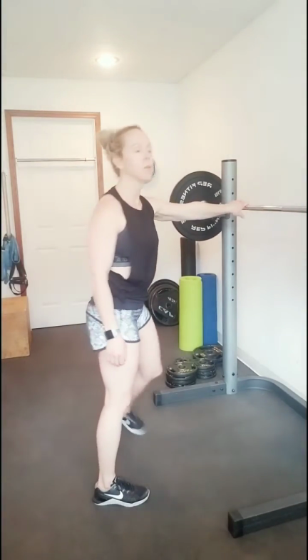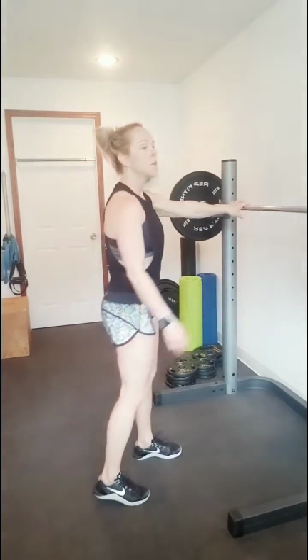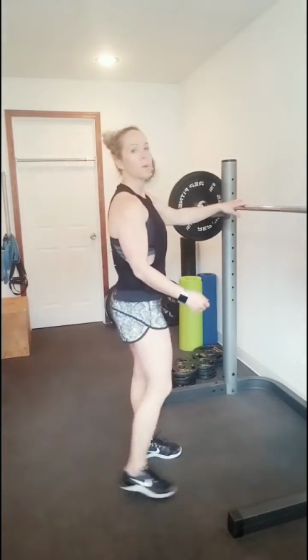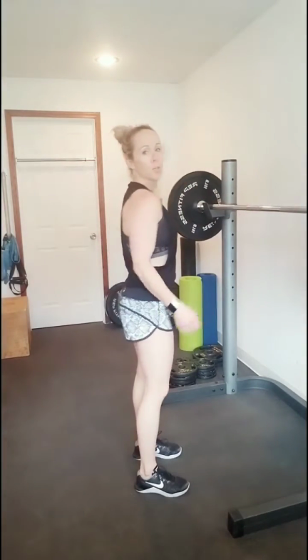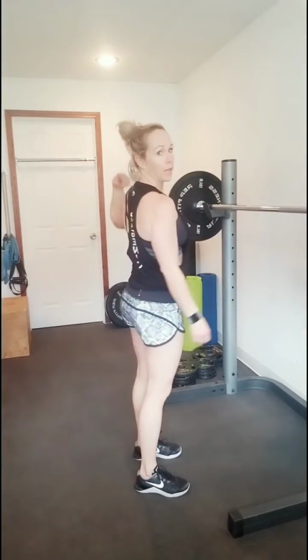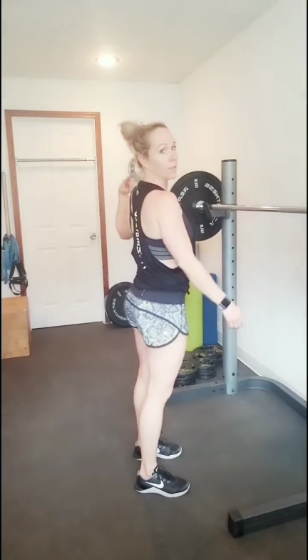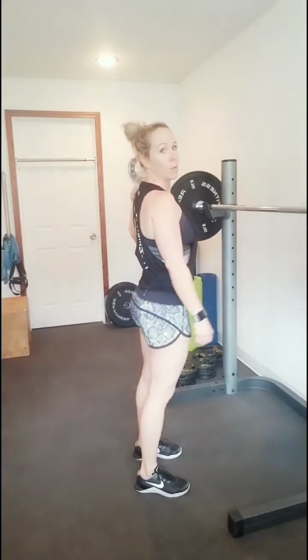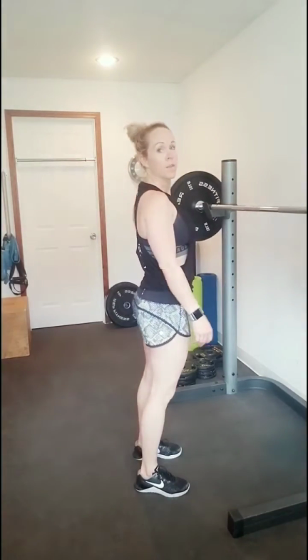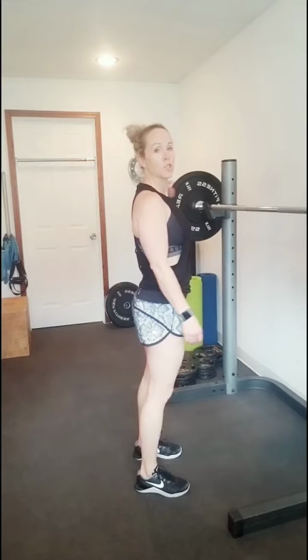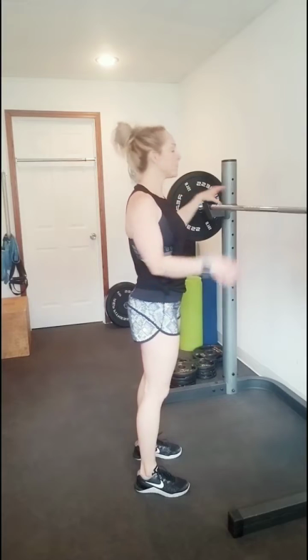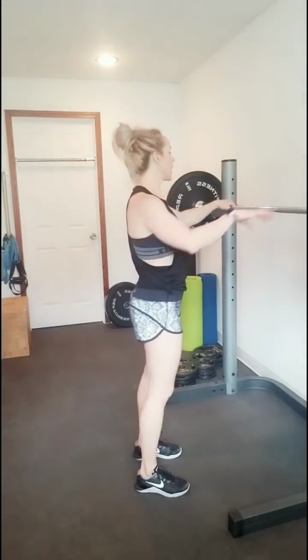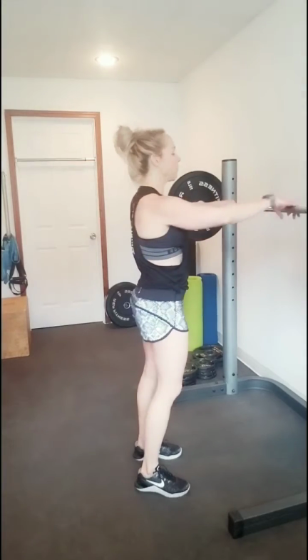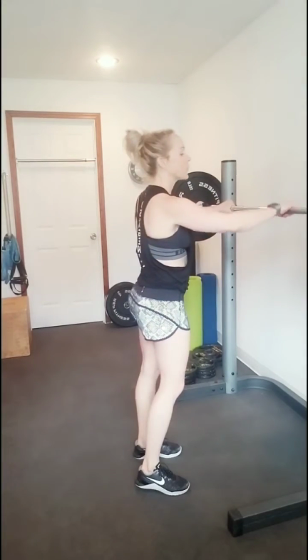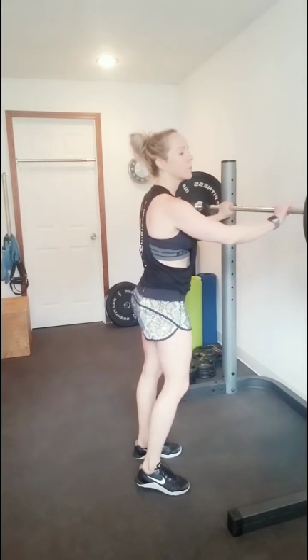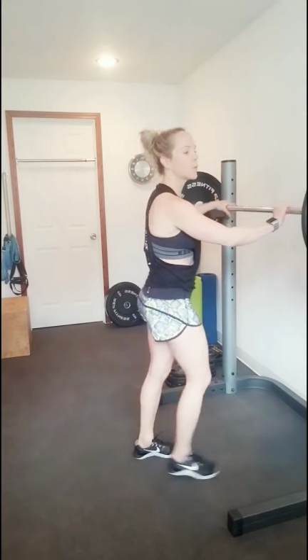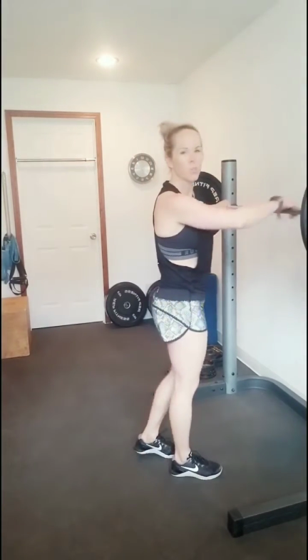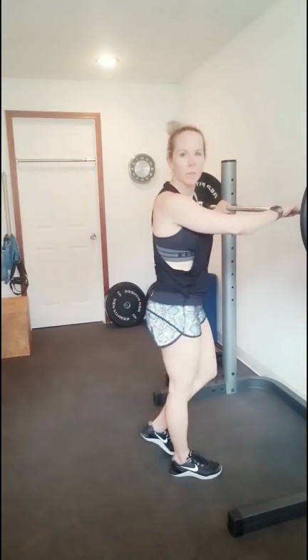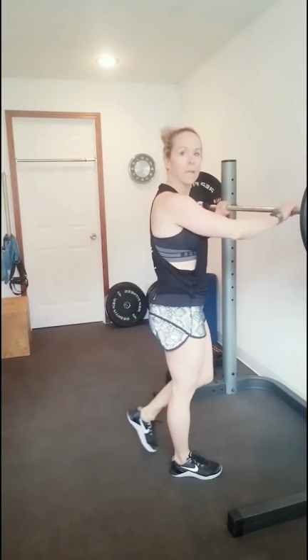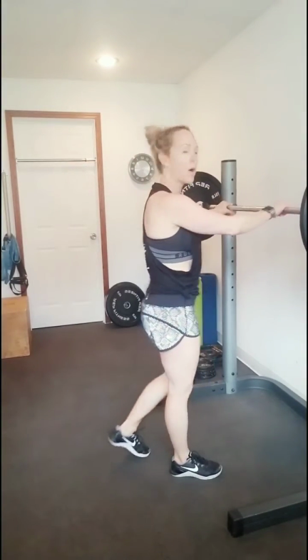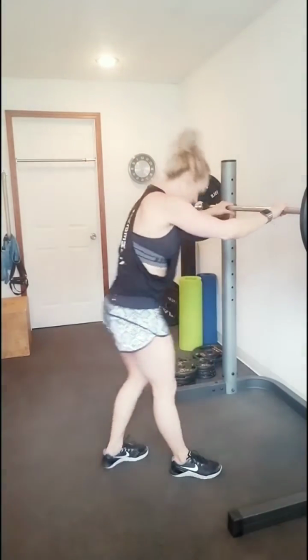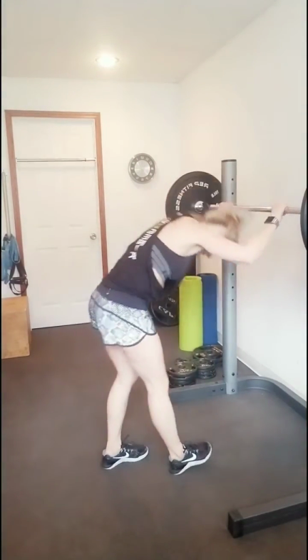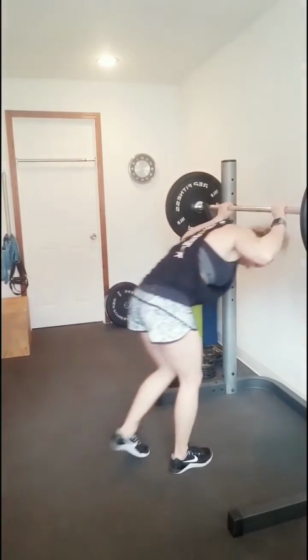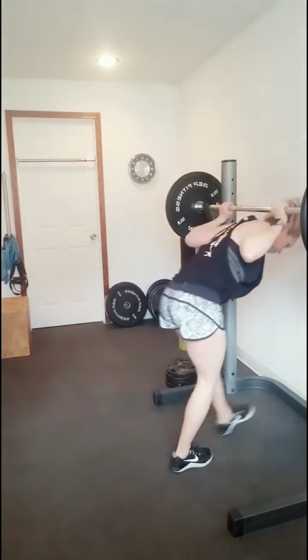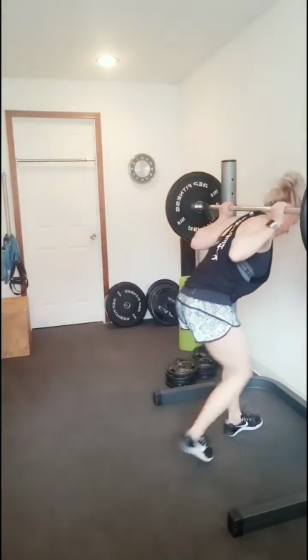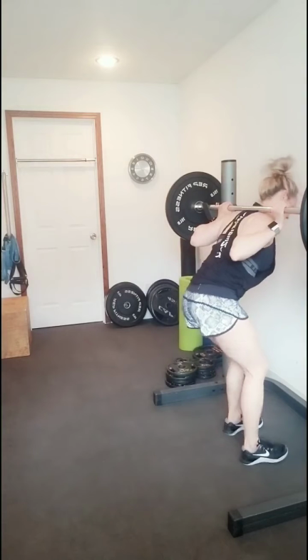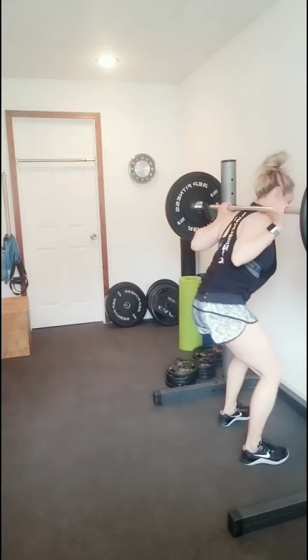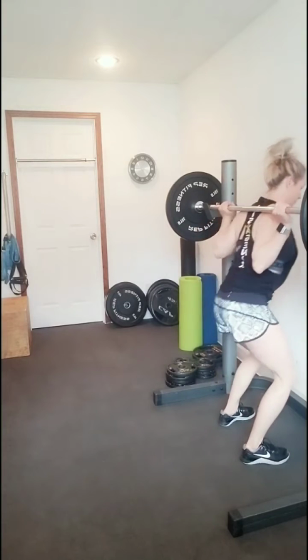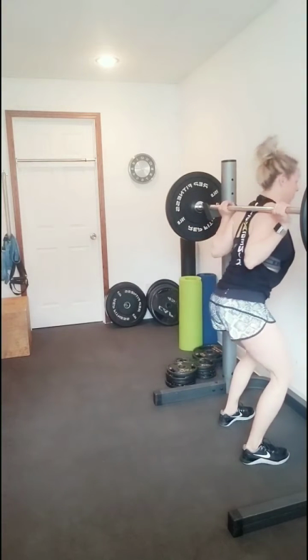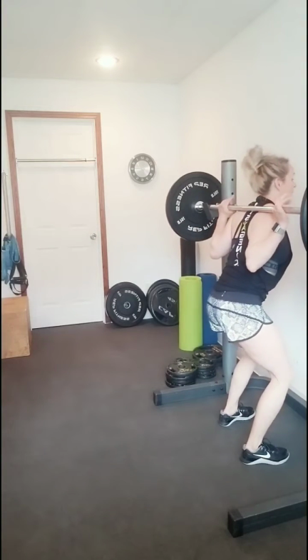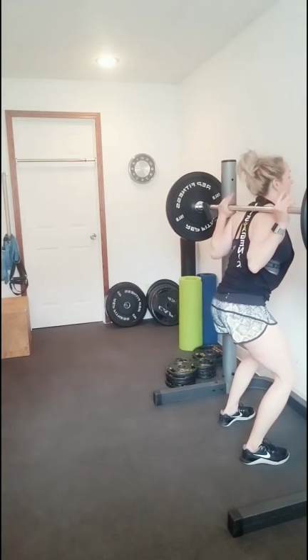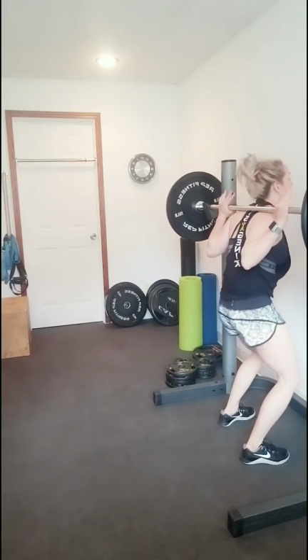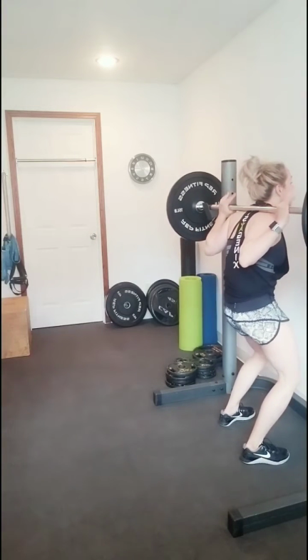The bar you're going to put a little bit lower than the traps, a little bit lower than you would with a back squat. That way it doesn't roll onto your neck.